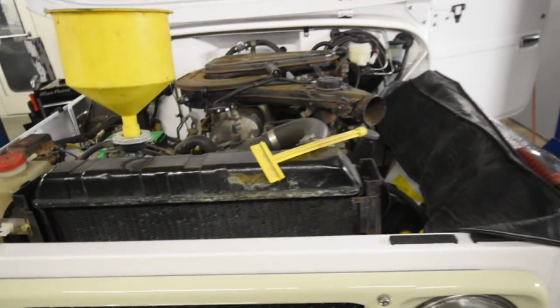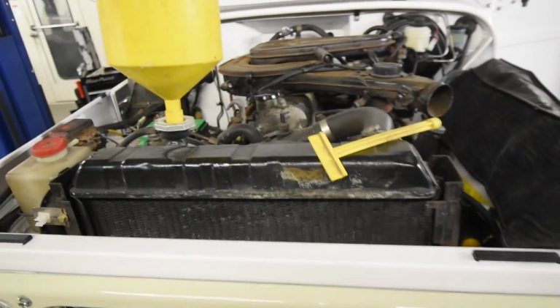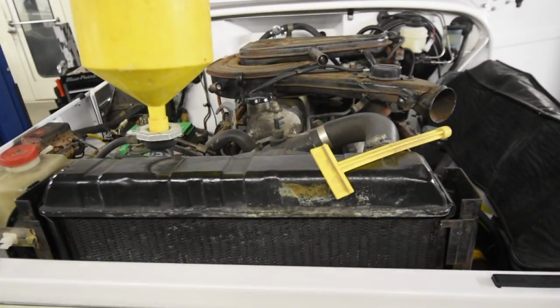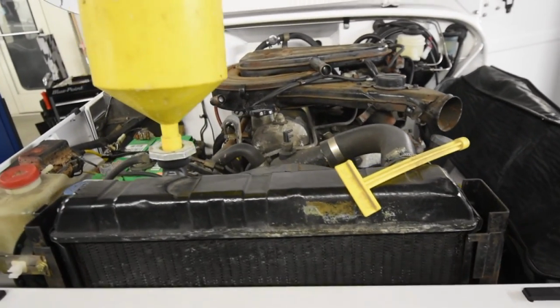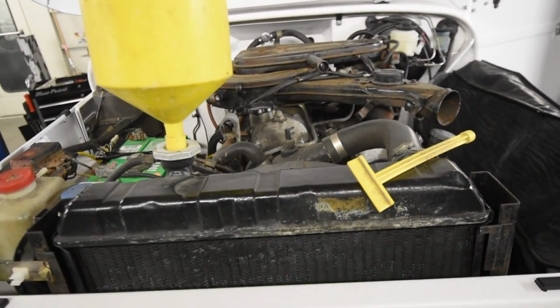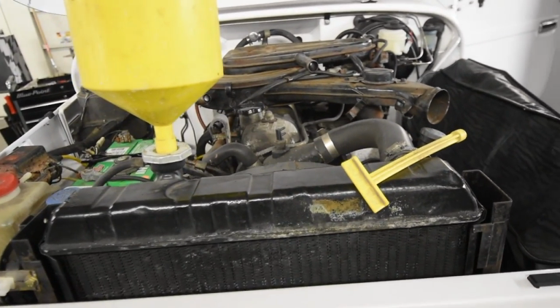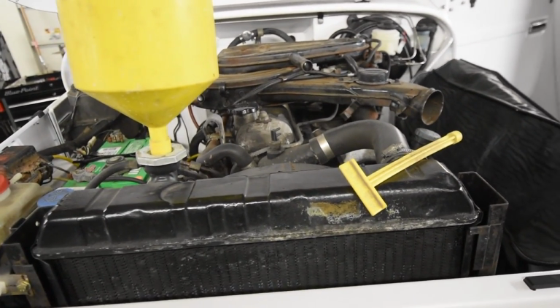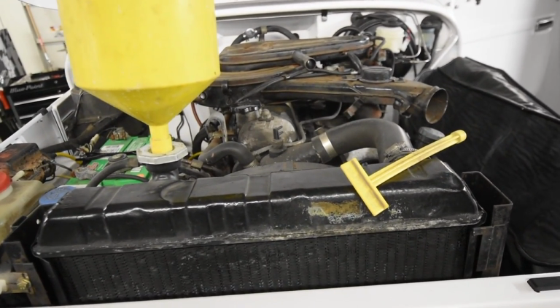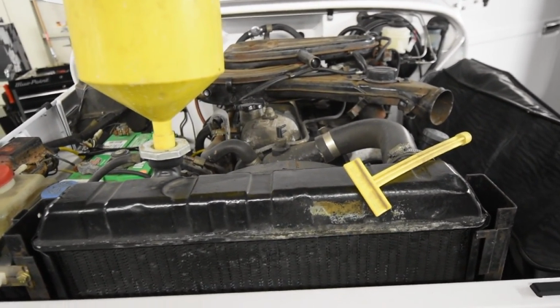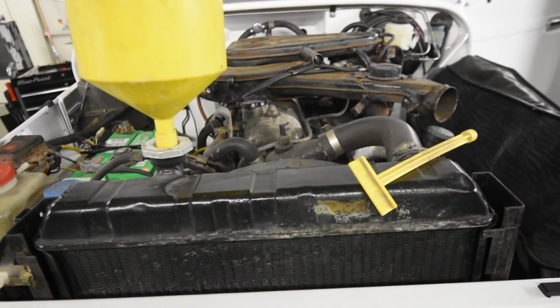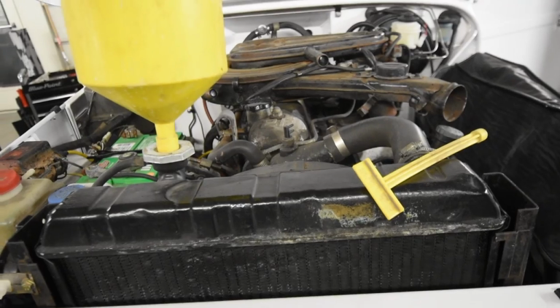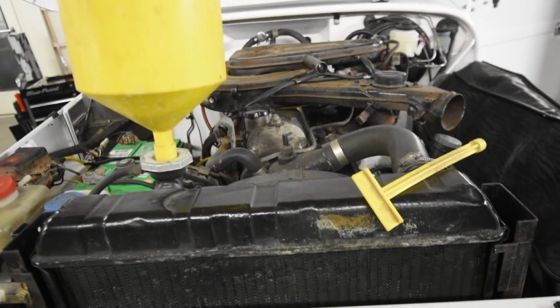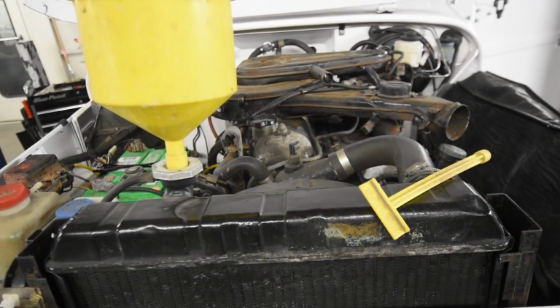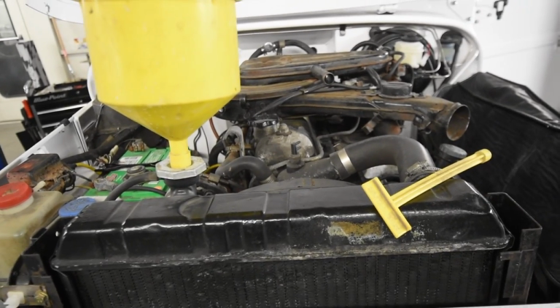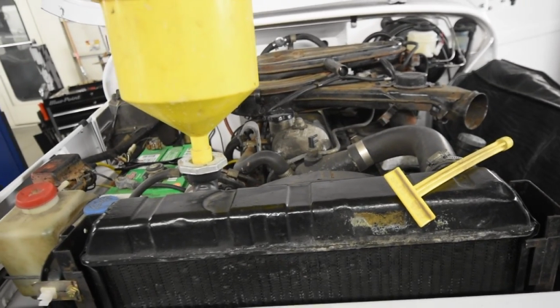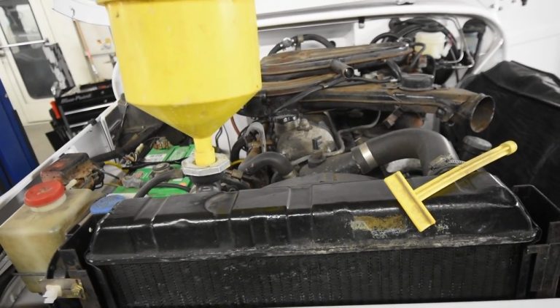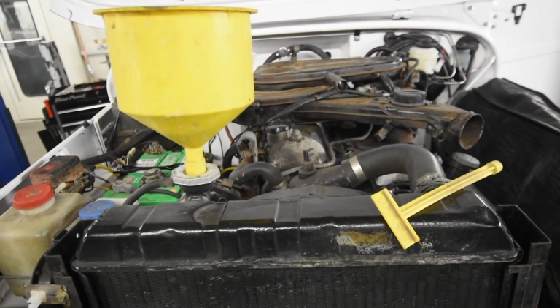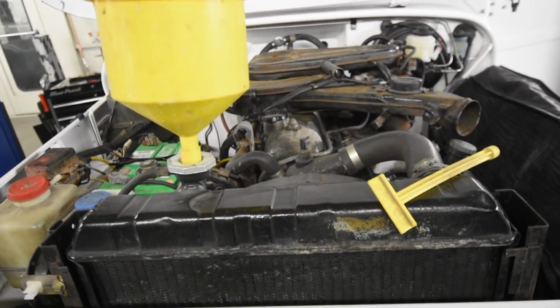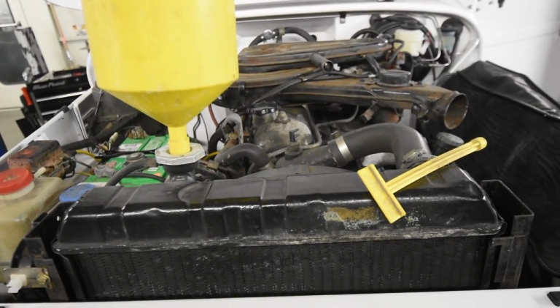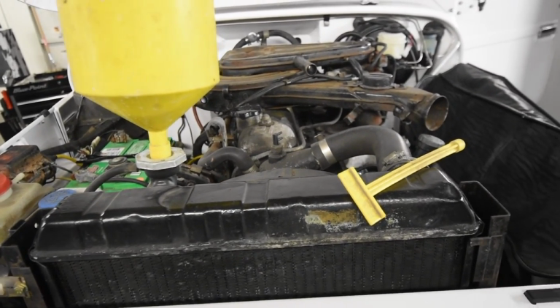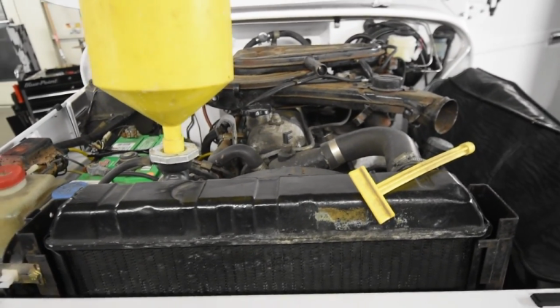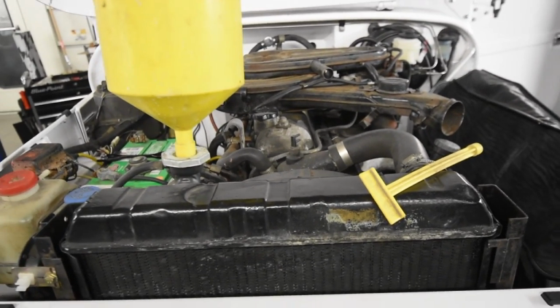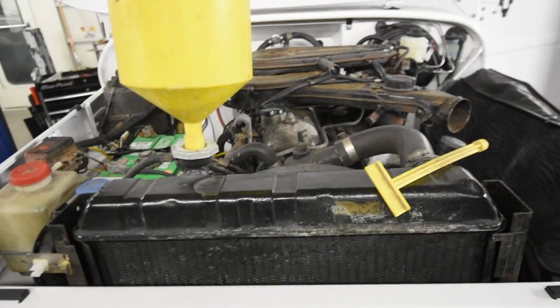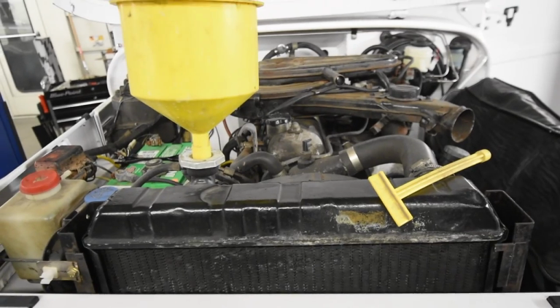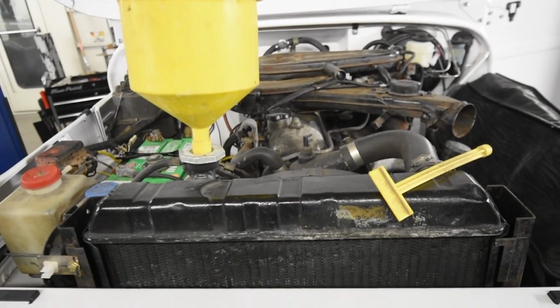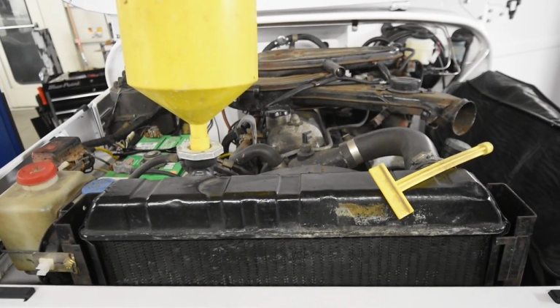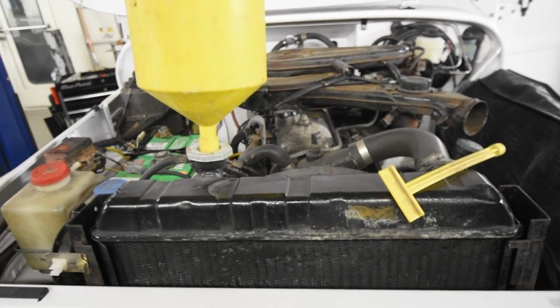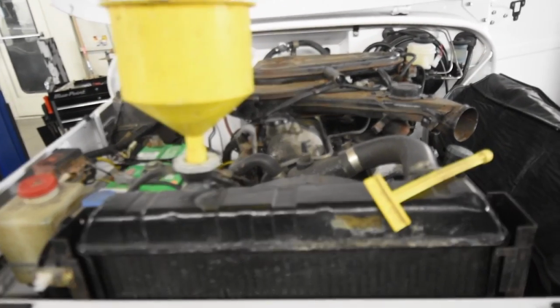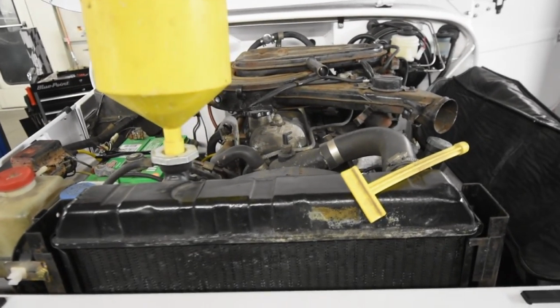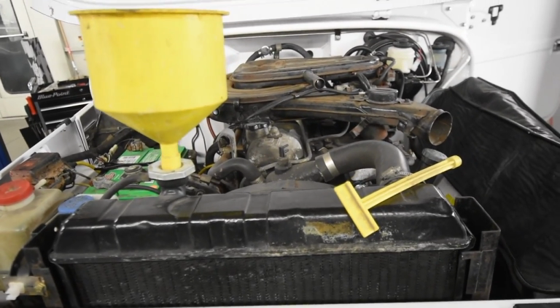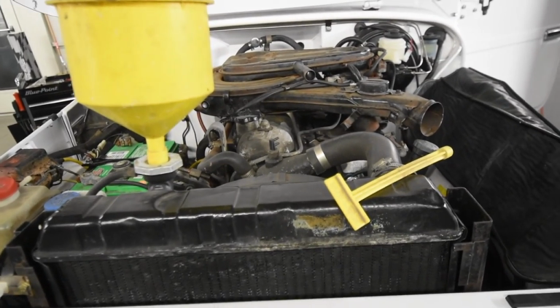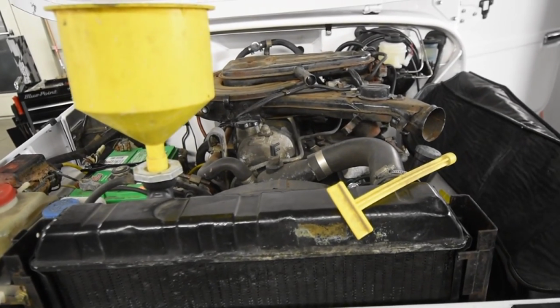We're filling up coolant, getting all the bubbles out of it, taking care of some loose ends. We've done new brakes, repaired a lot of wiring, set the distributor — just a lot of little things that don't turn into anything sexy in video, but obviously need to be done.